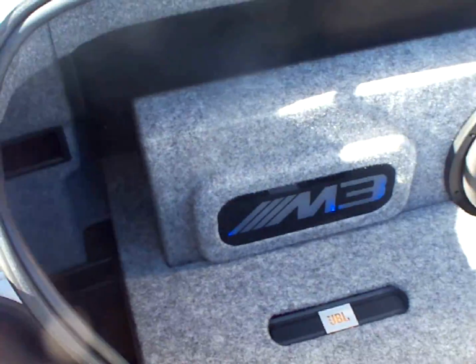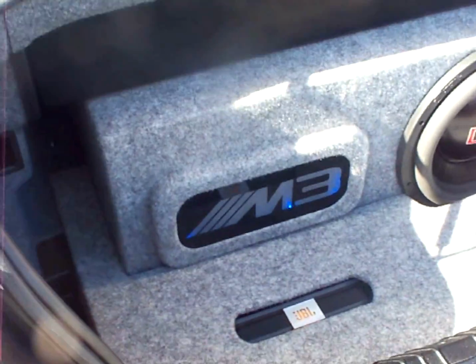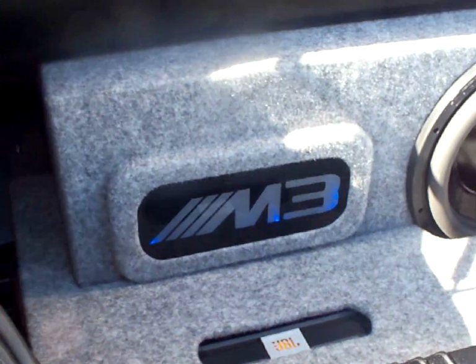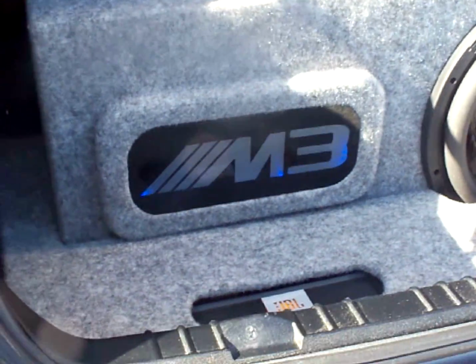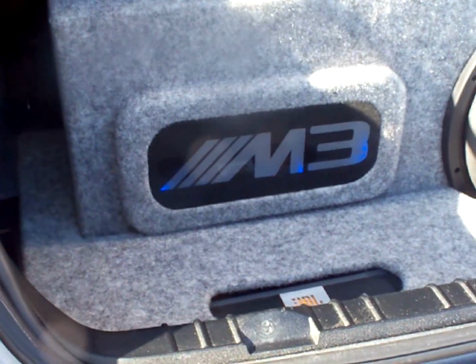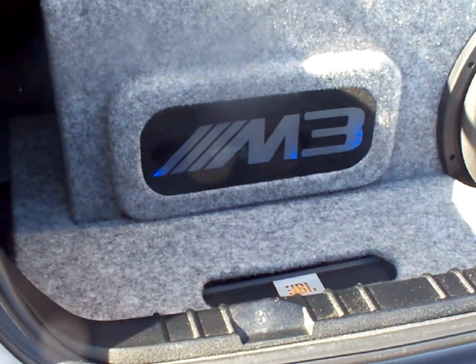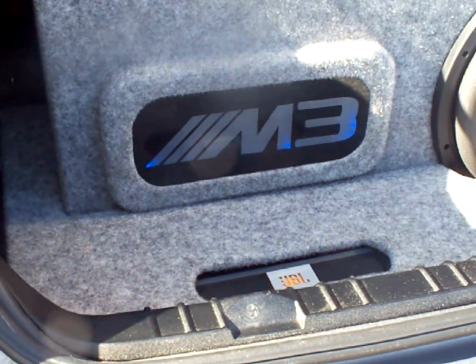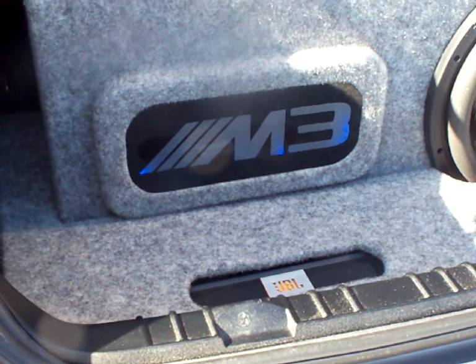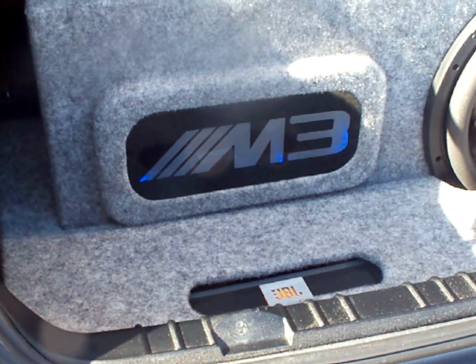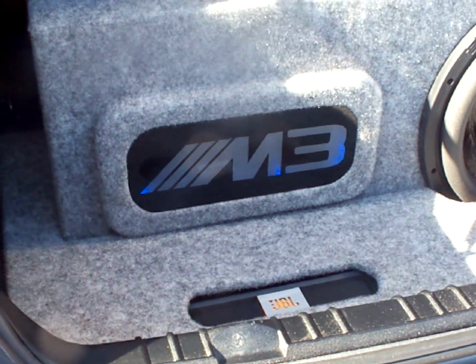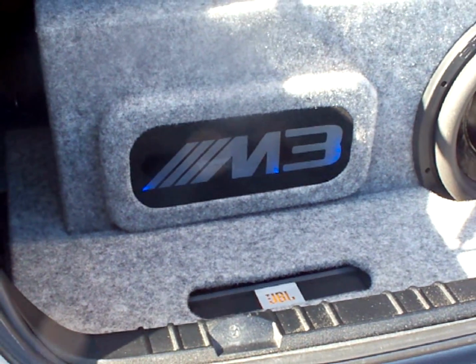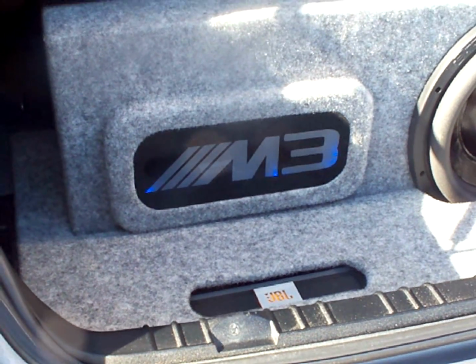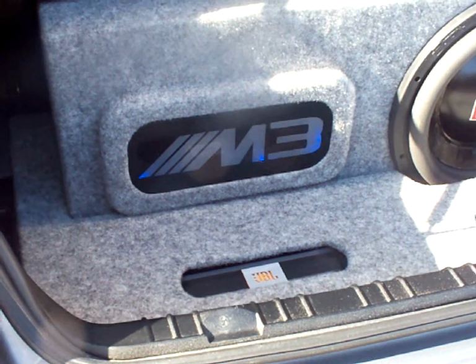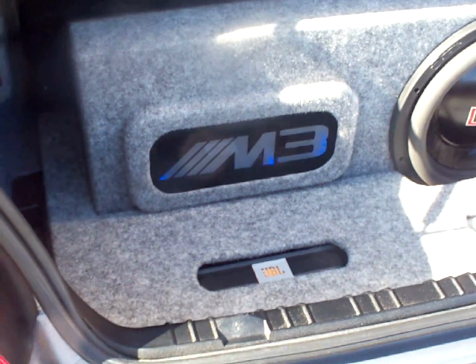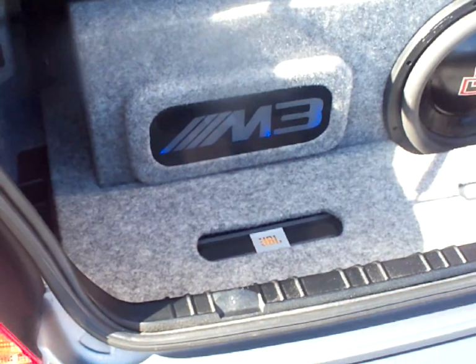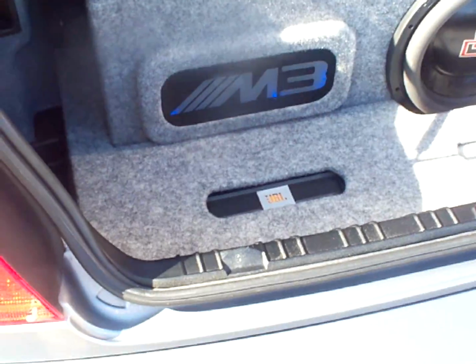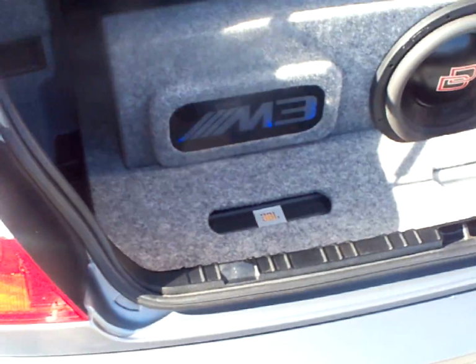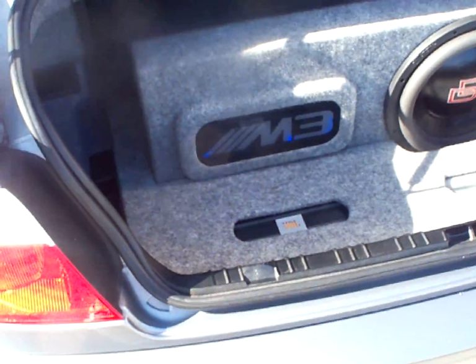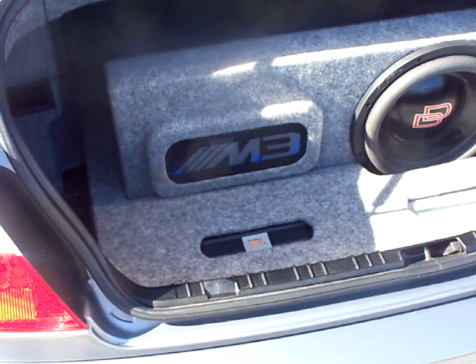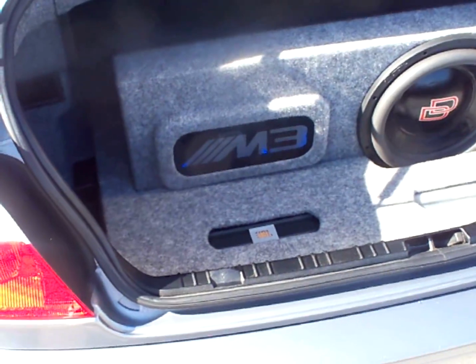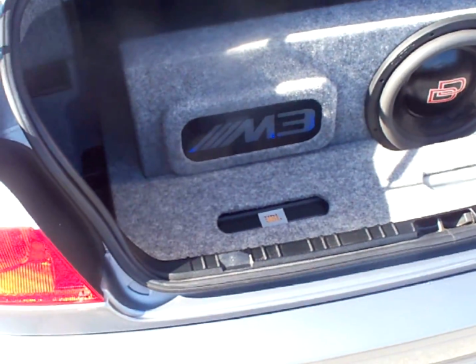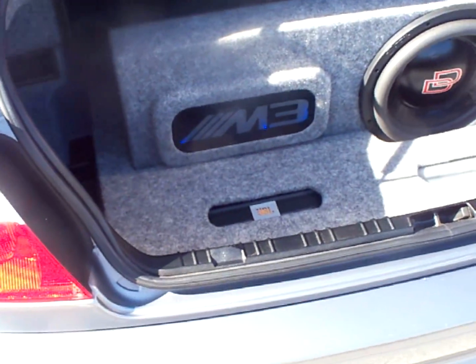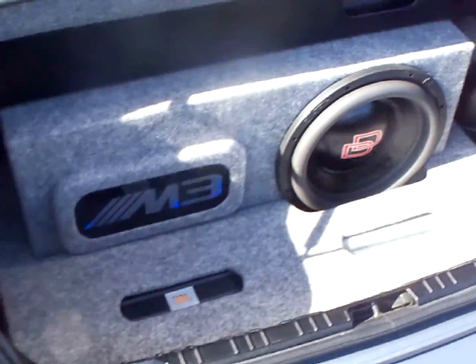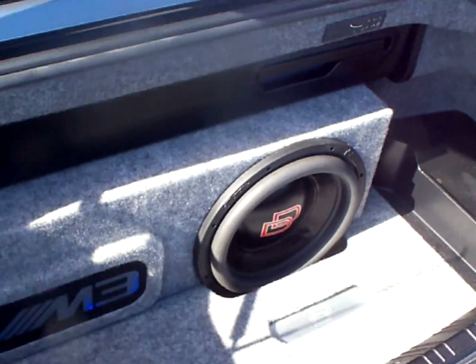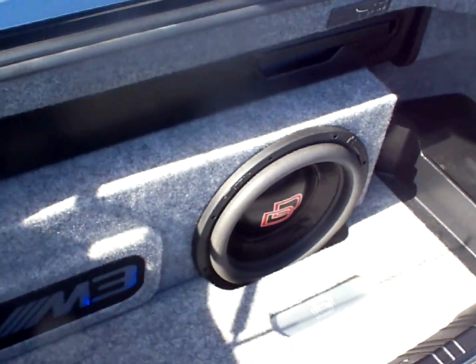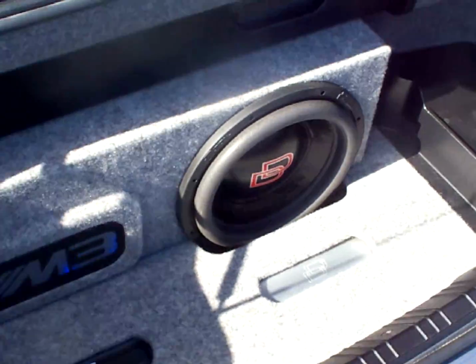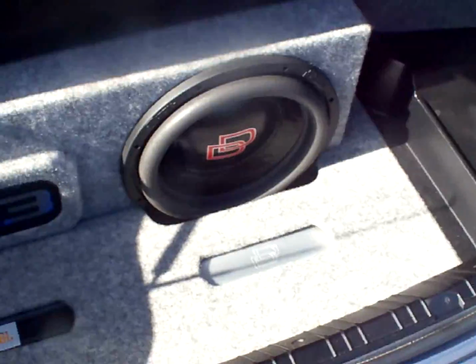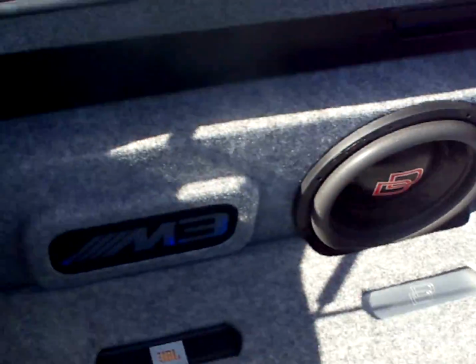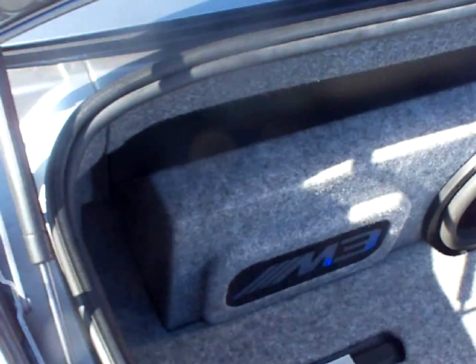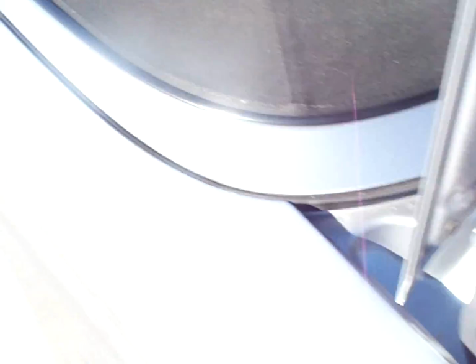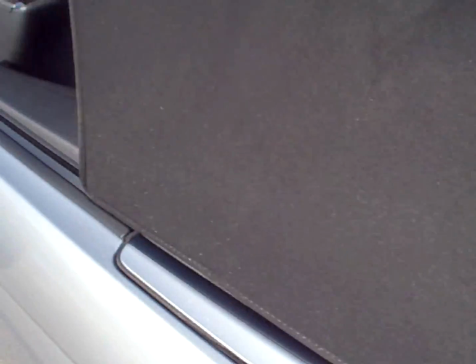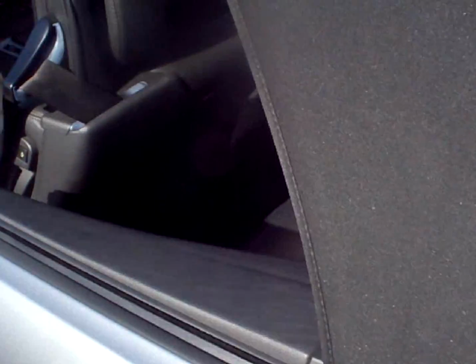We got the M3, we etched it out, did some neon behind there so it lights up at night, and it looks silver during the day to match the color of the car. It's actually a ported box, did the port in the back here.